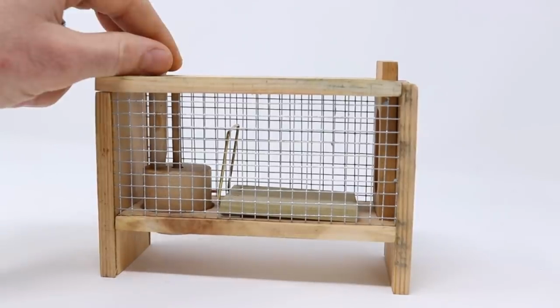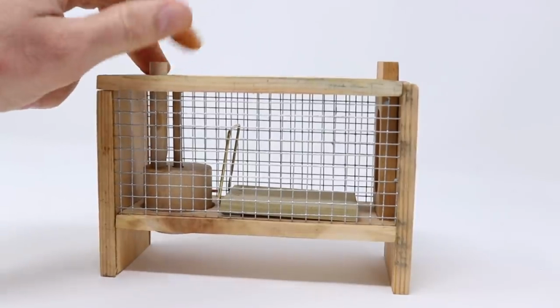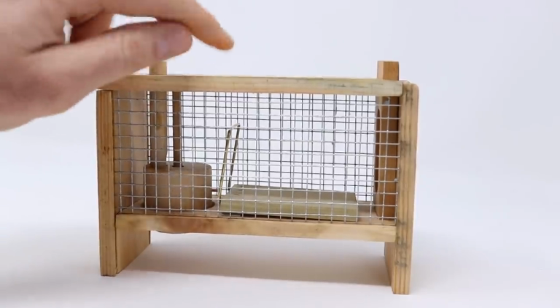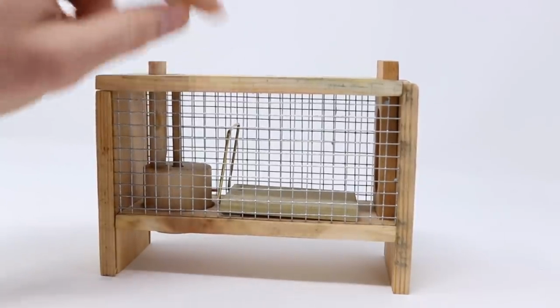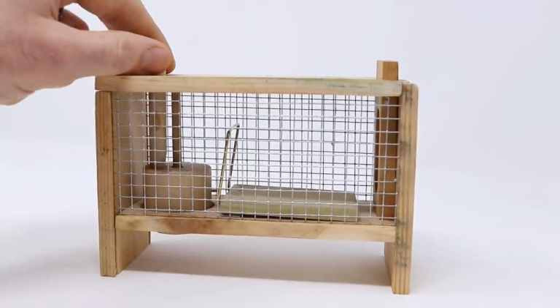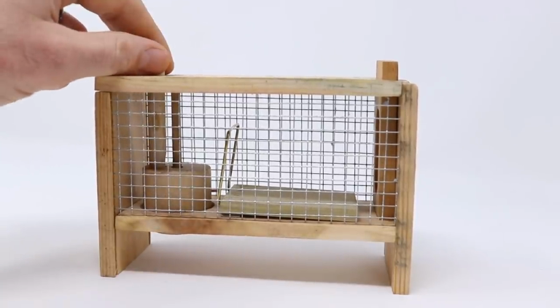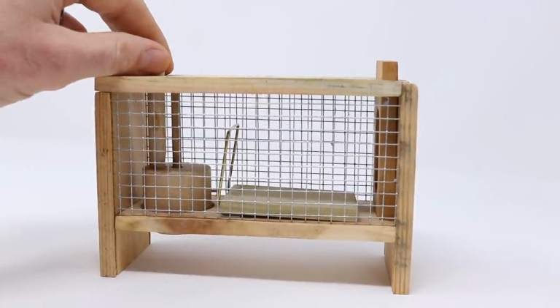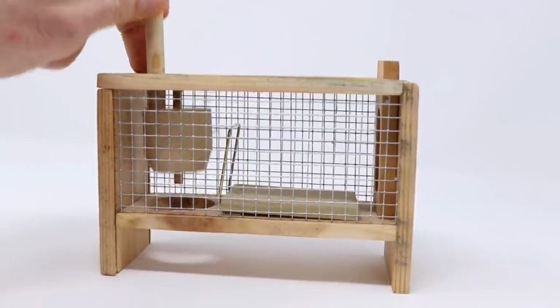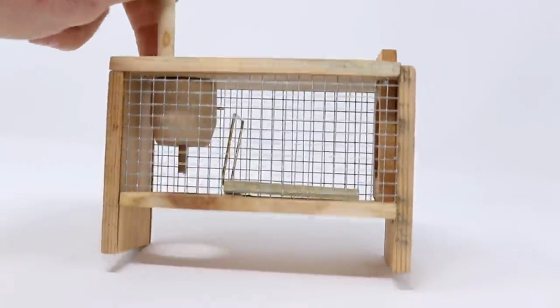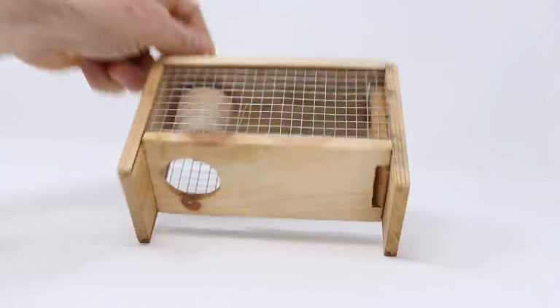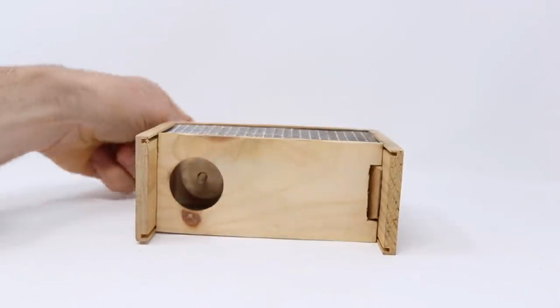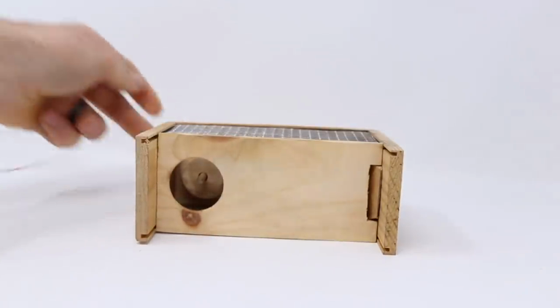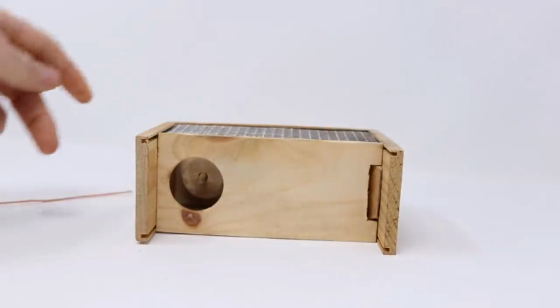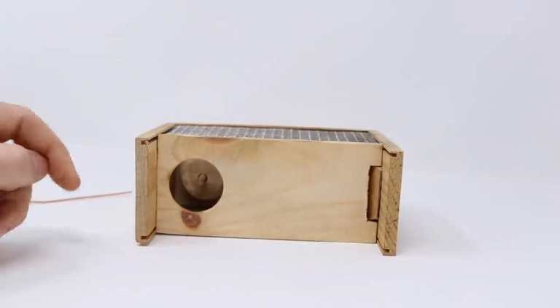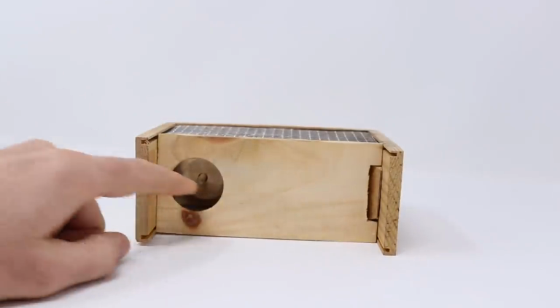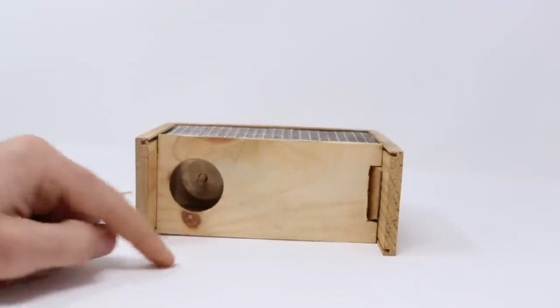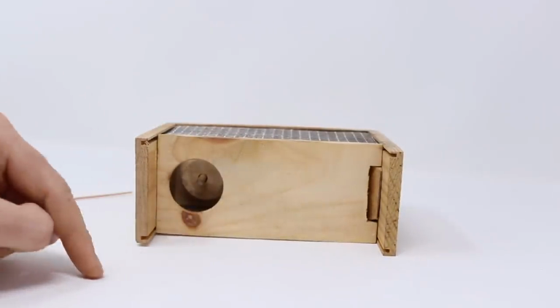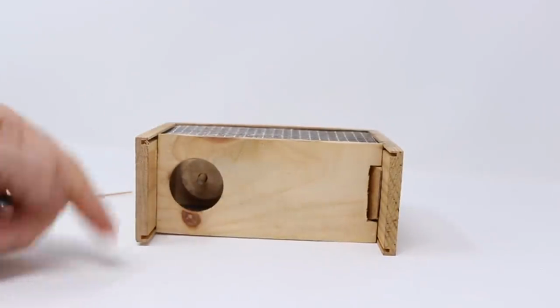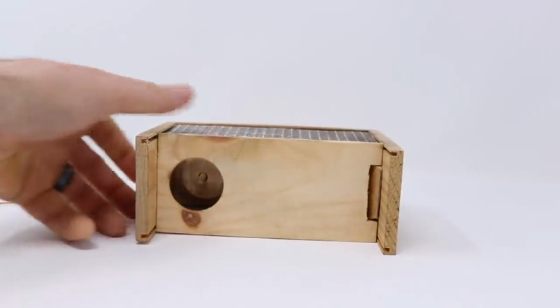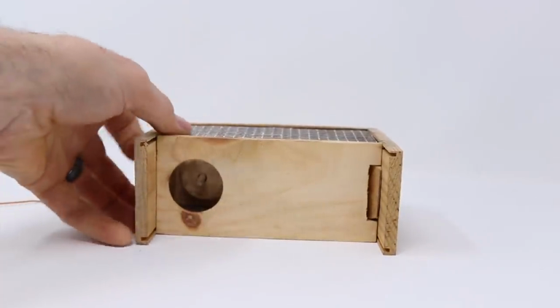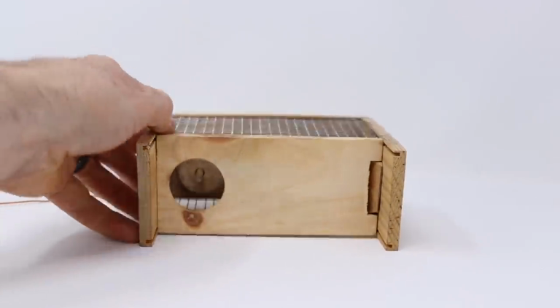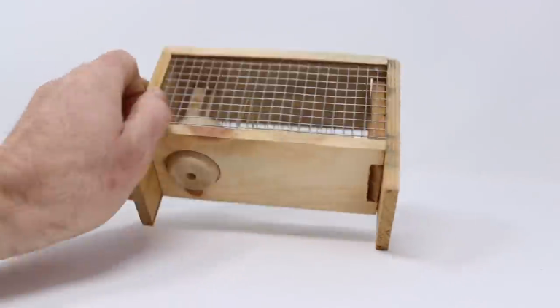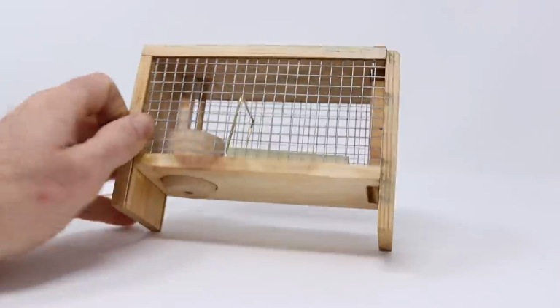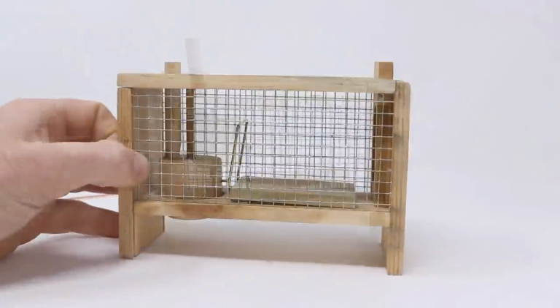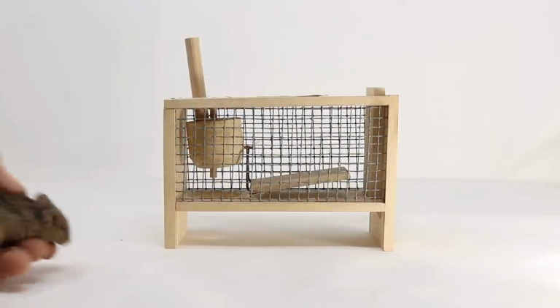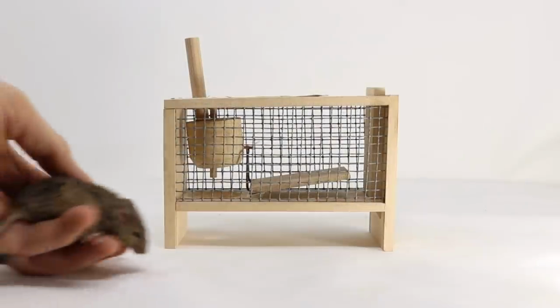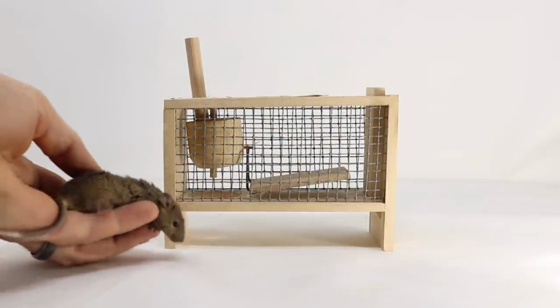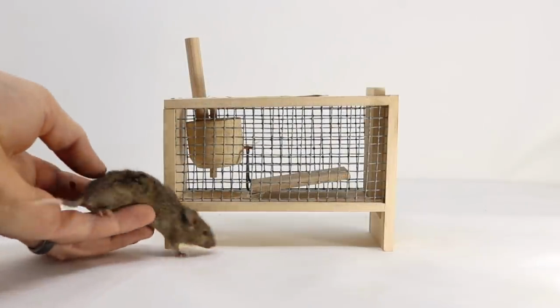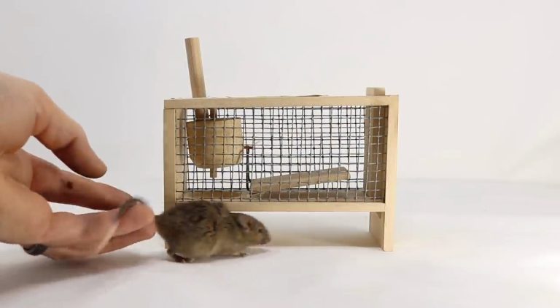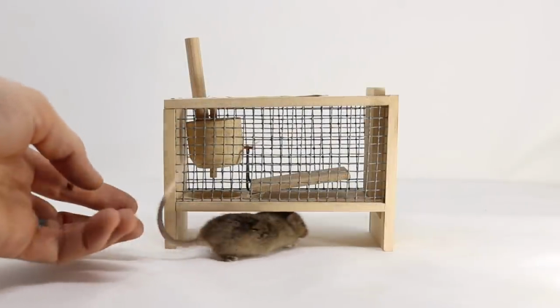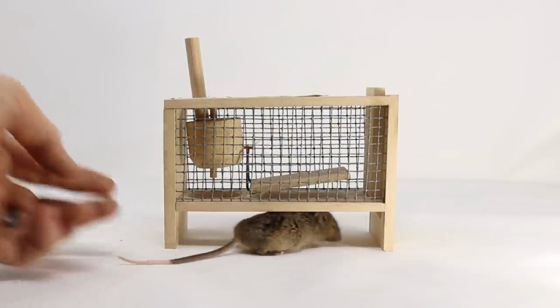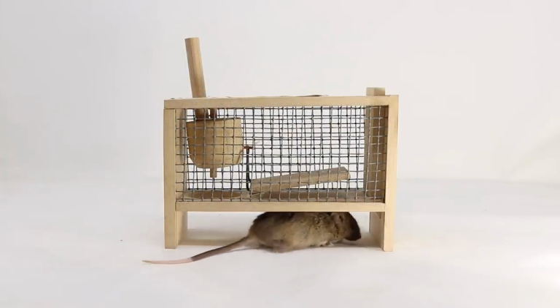Then the mouse hangs out inside until you let it go. You lift up the valve, turn it on its side, and the mouse runs out. It's a fun design and I can't wait to test it out with real mice. Let's see if one of the wild pet mice will go in the valve trap and get caught.